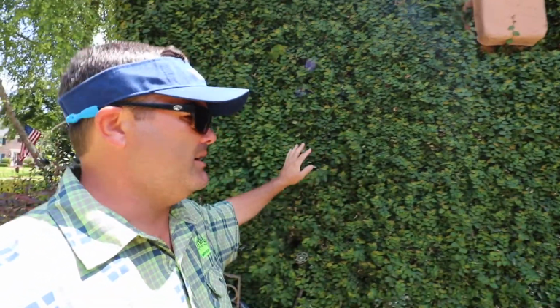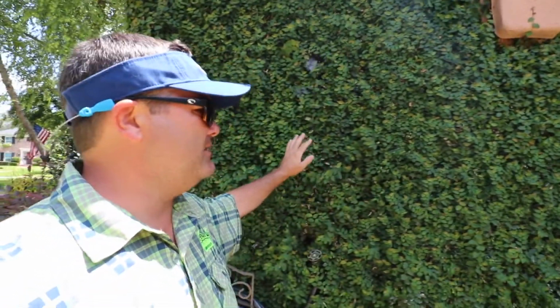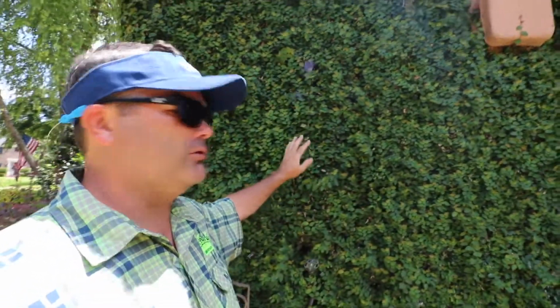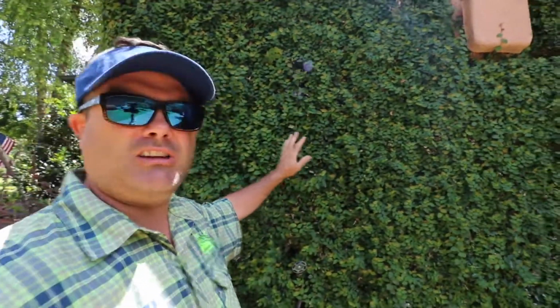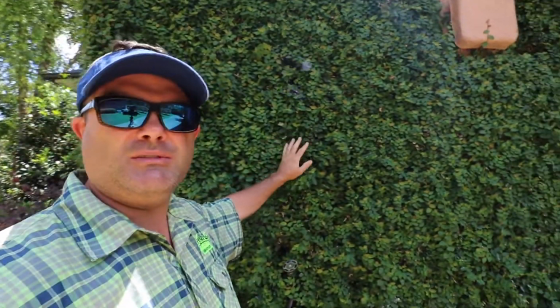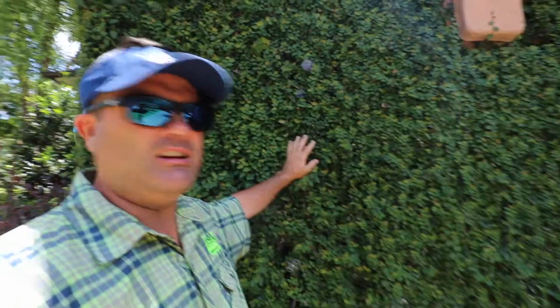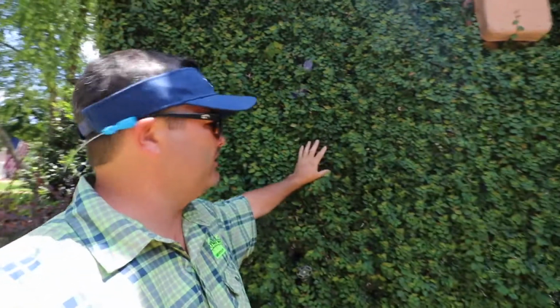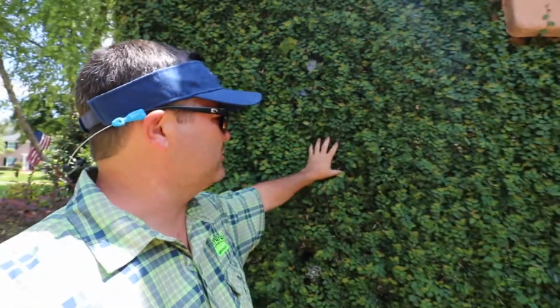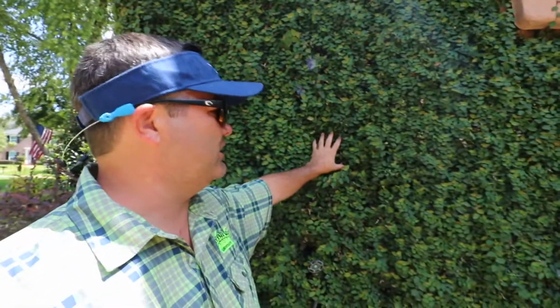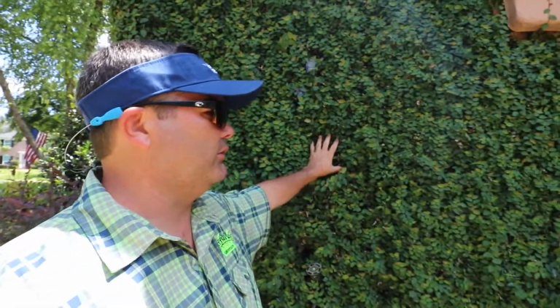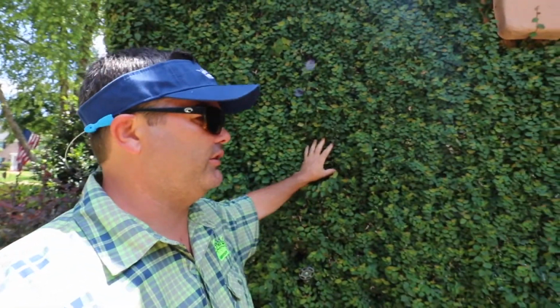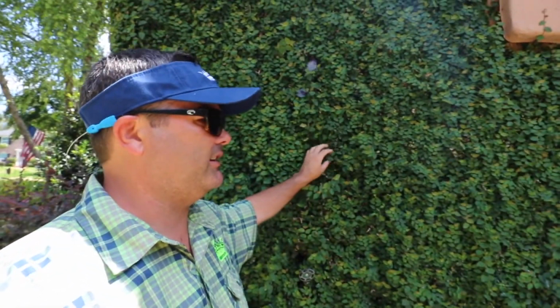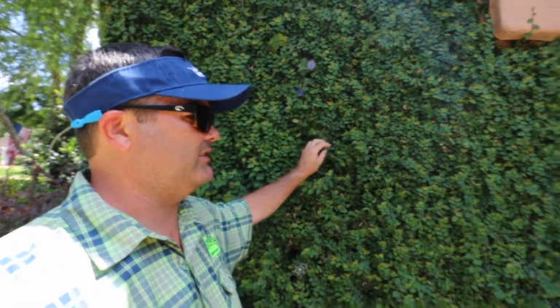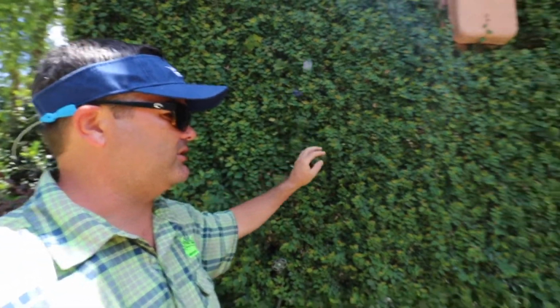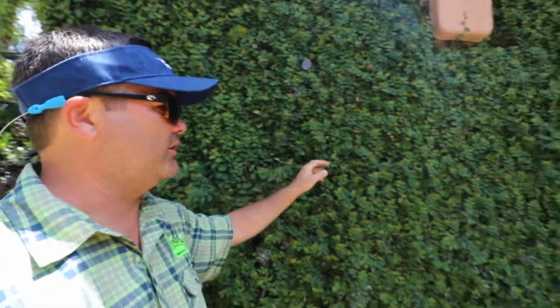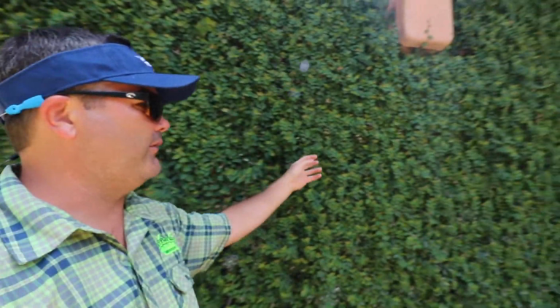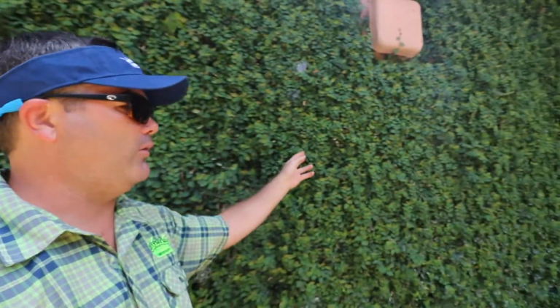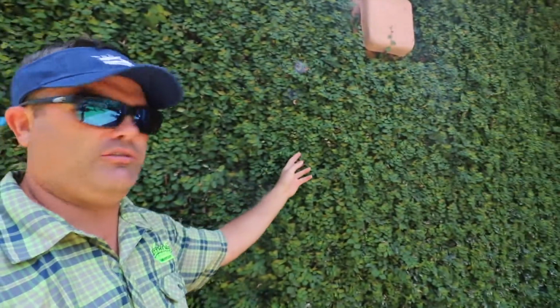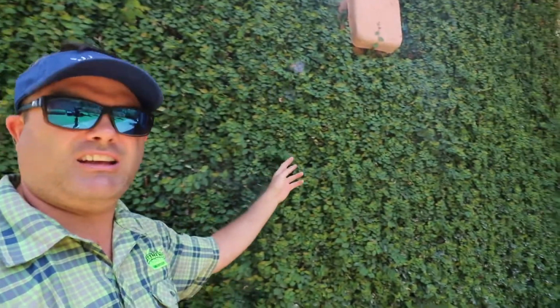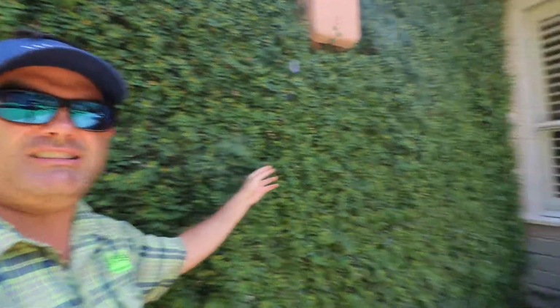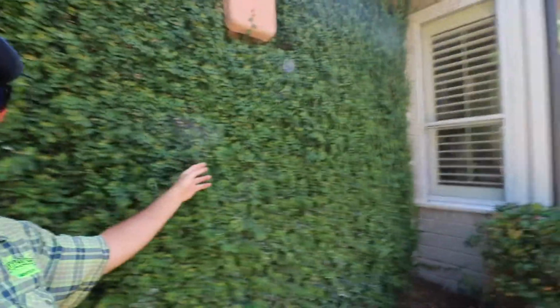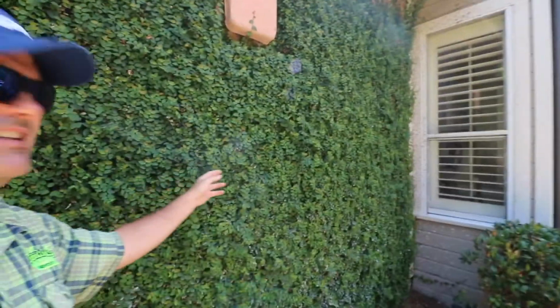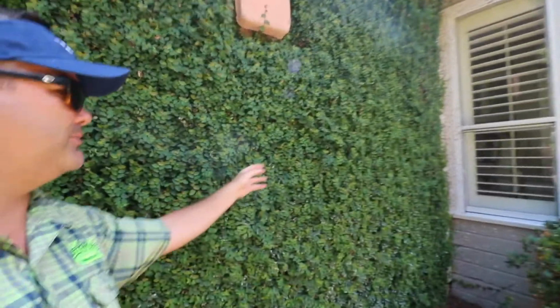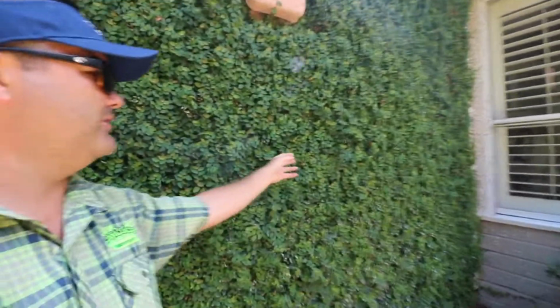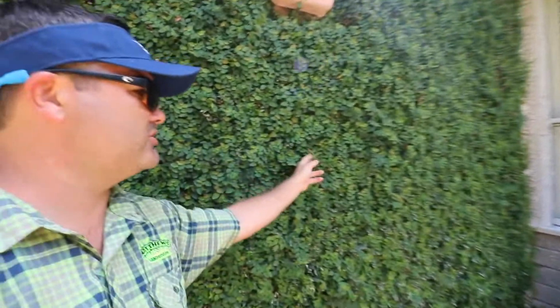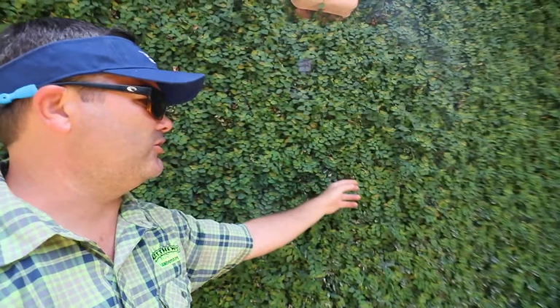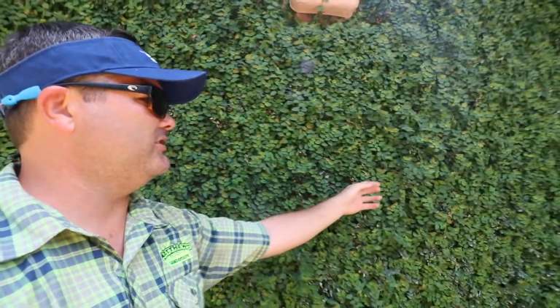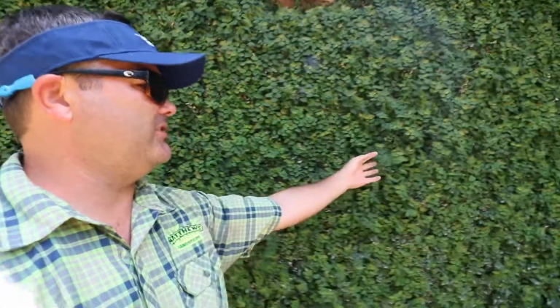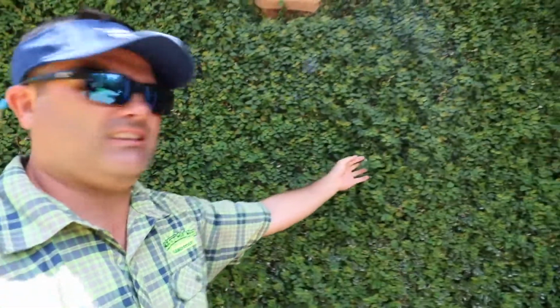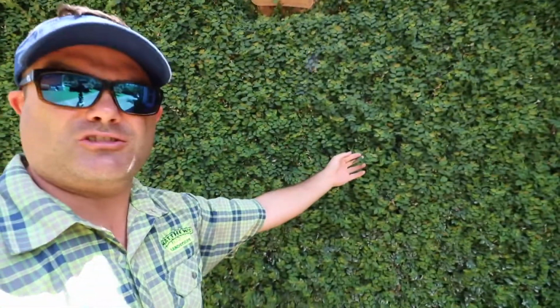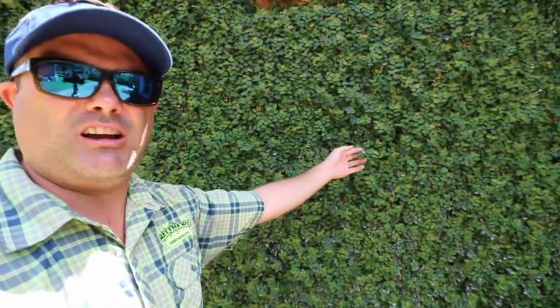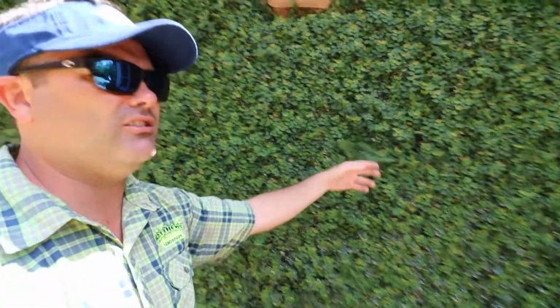Maybe two or three times a year, it'll start to get really thick and start to kind of grow off the wall. You can kind of see this one here starting to — they get these little stragglers.